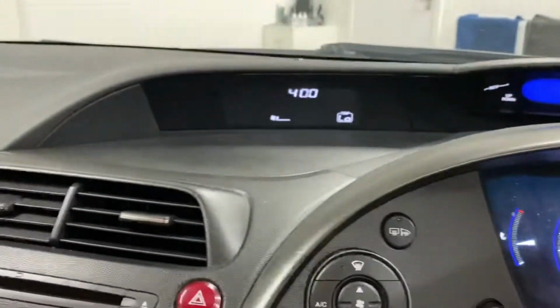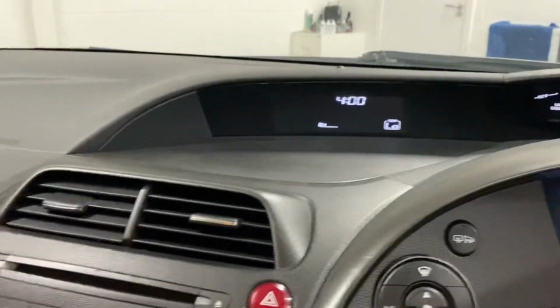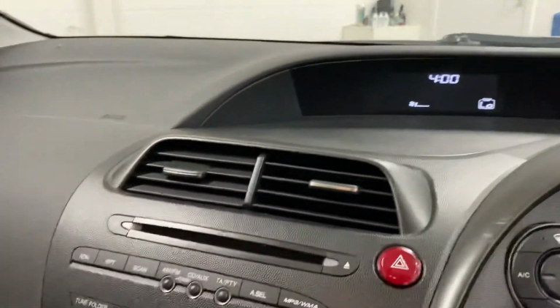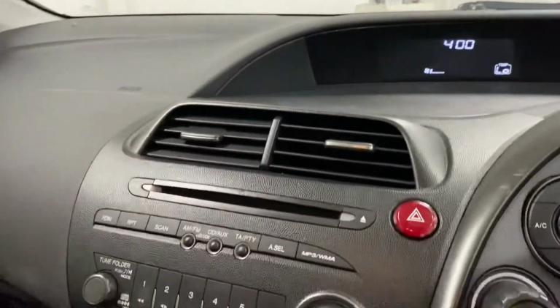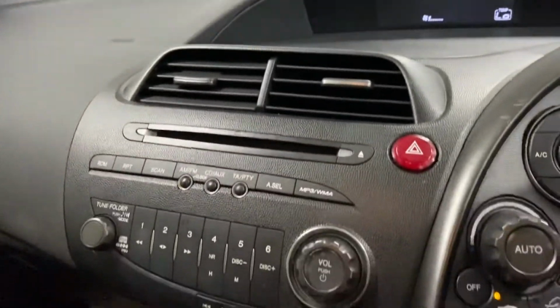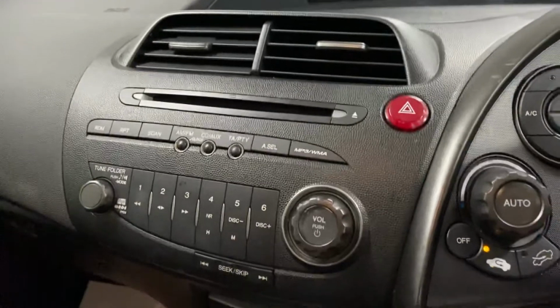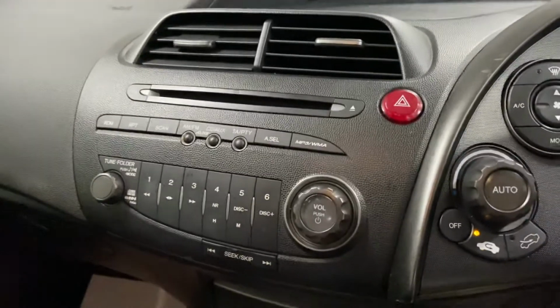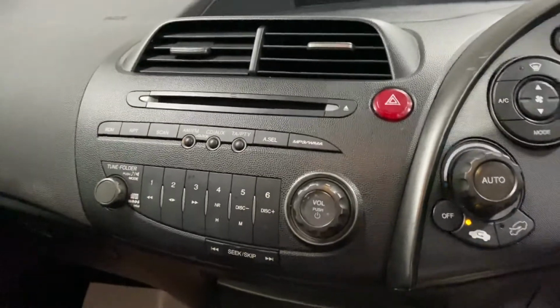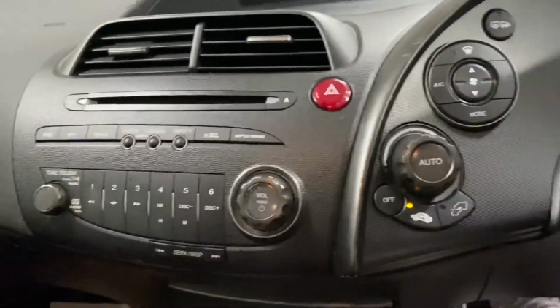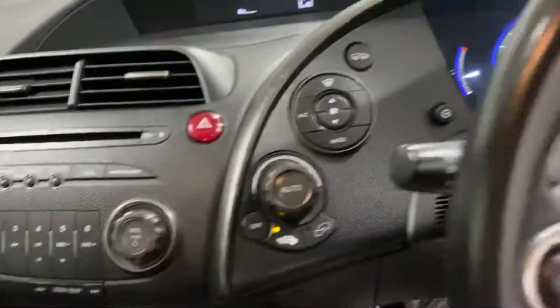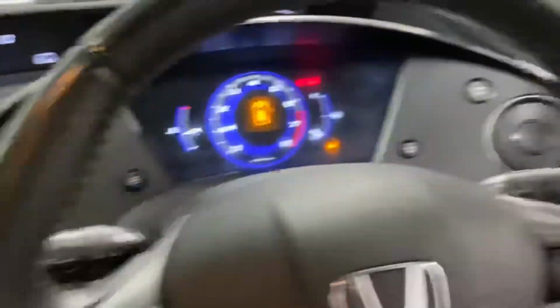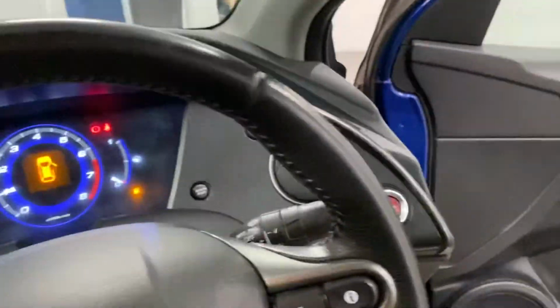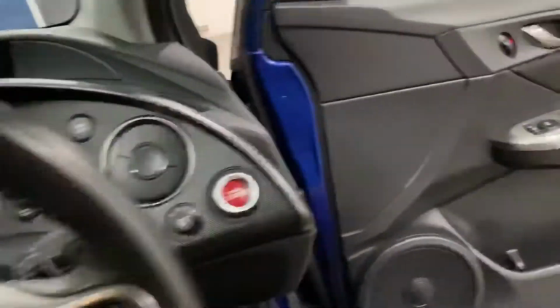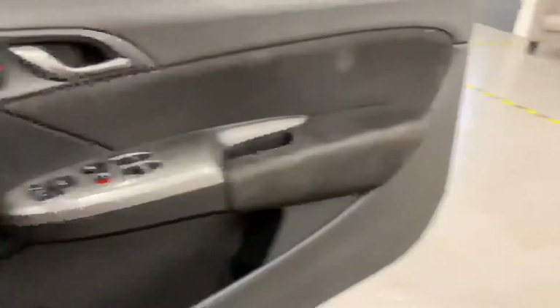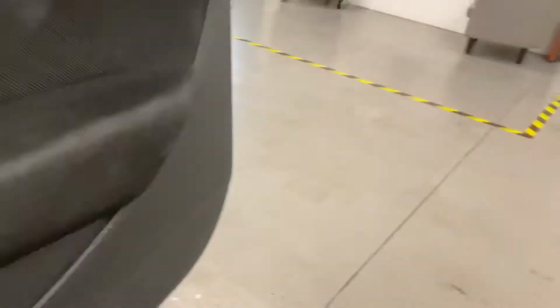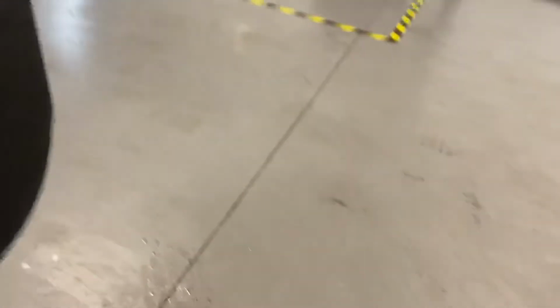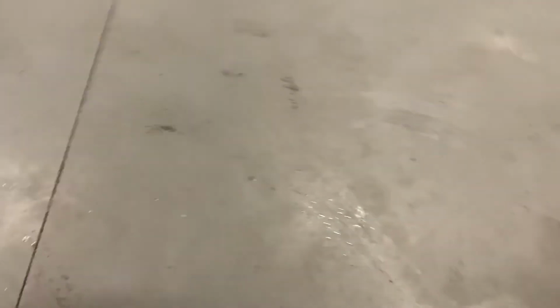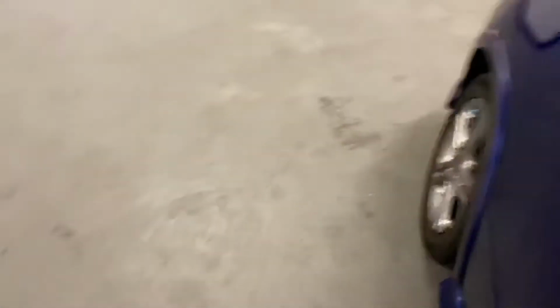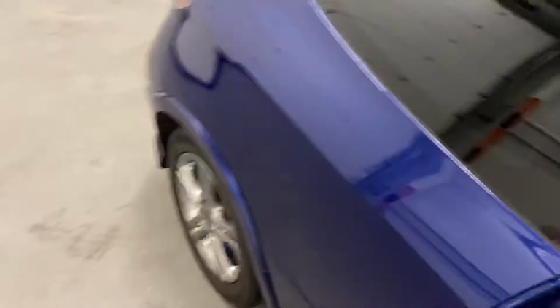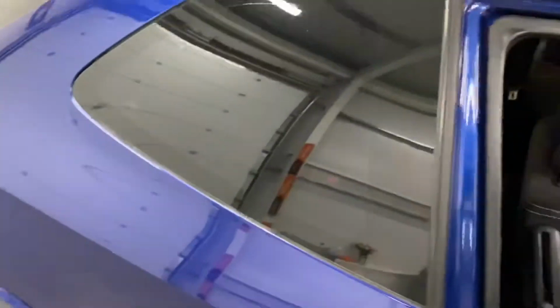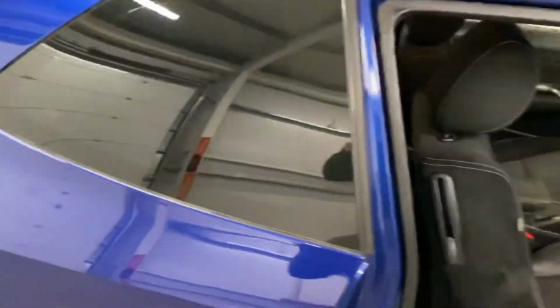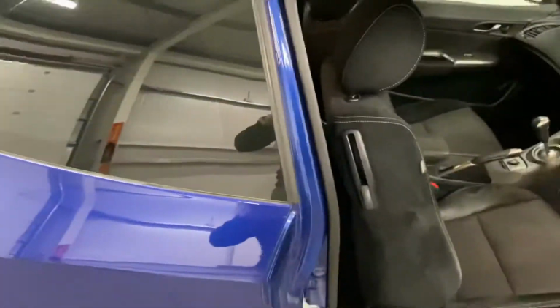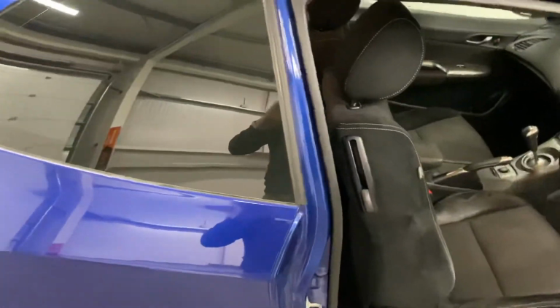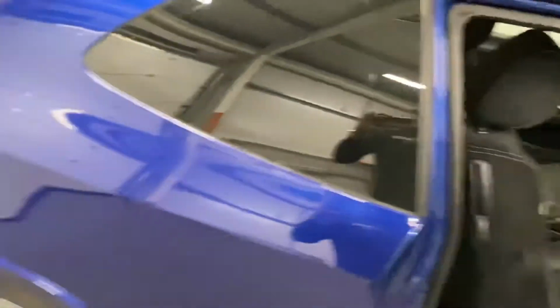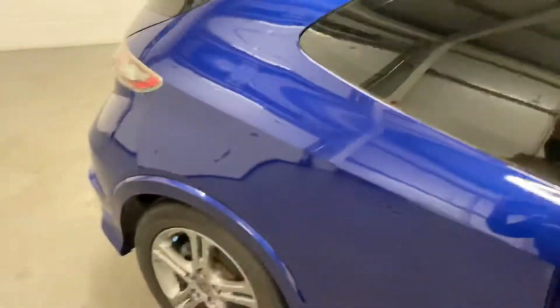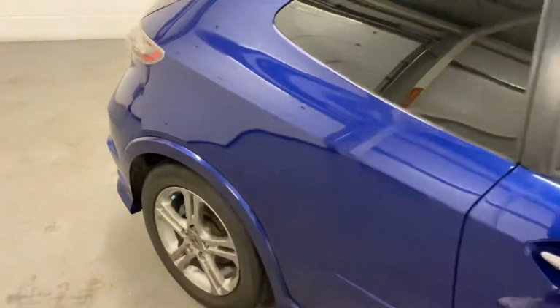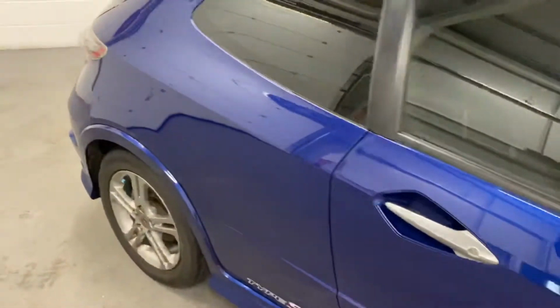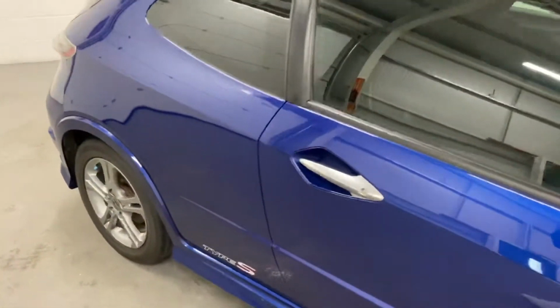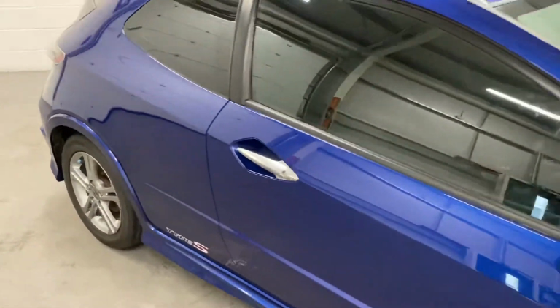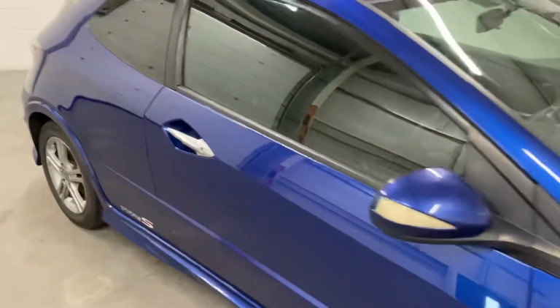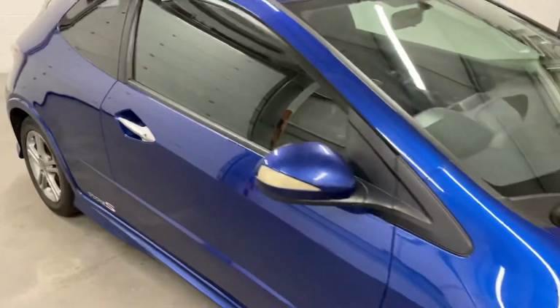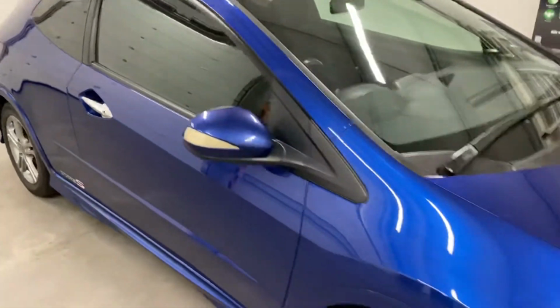The car needs to go through a full REC check. It will get a full service, and it's just had an MOT last month. Anything it needs from the REC check, it'll get.